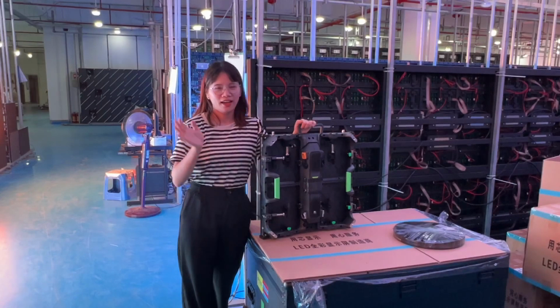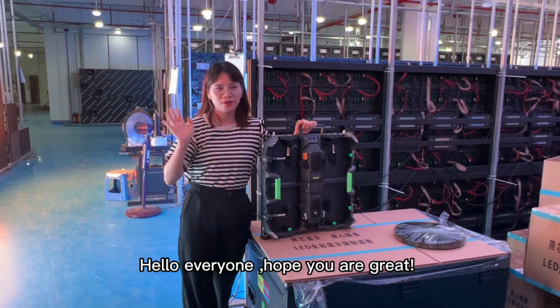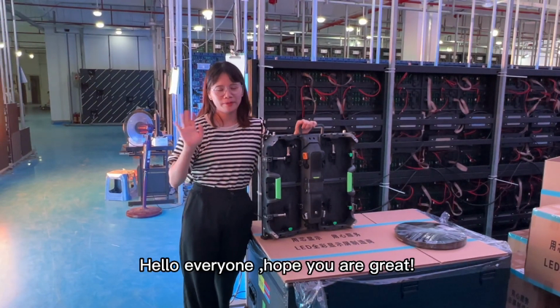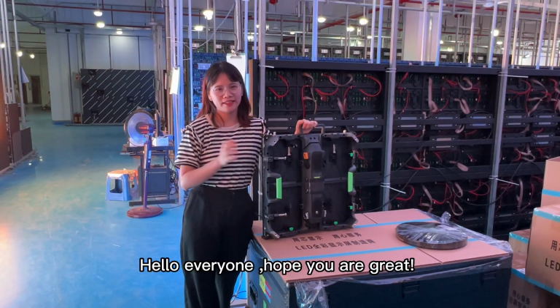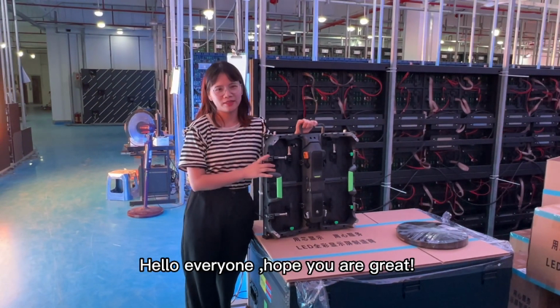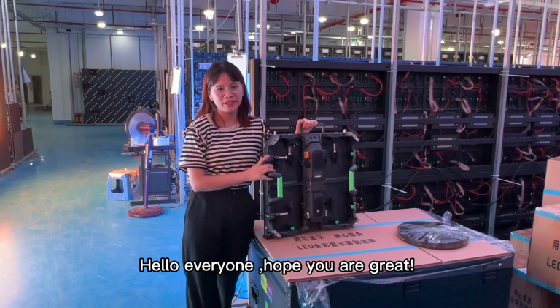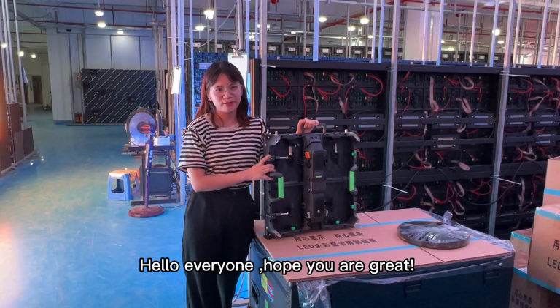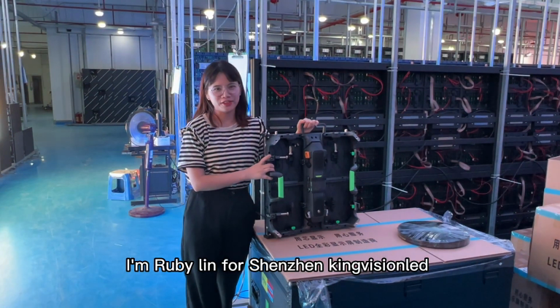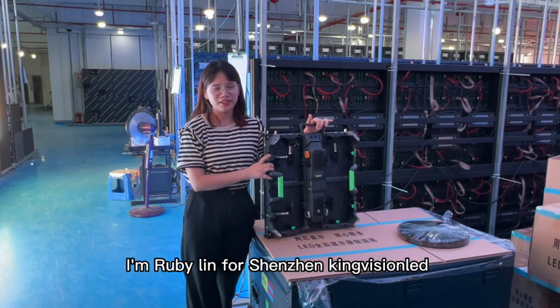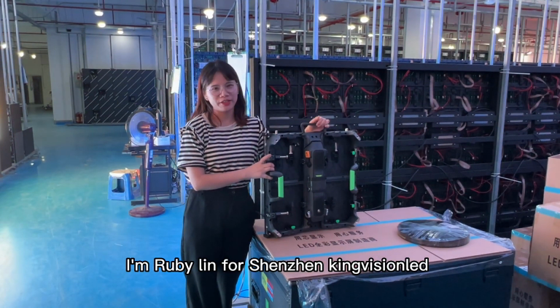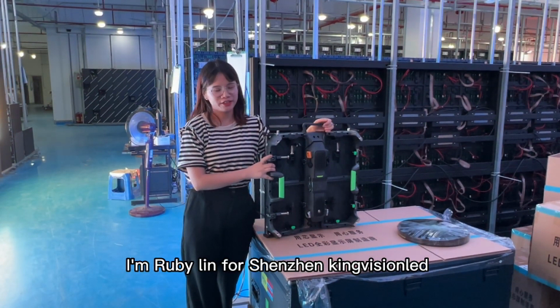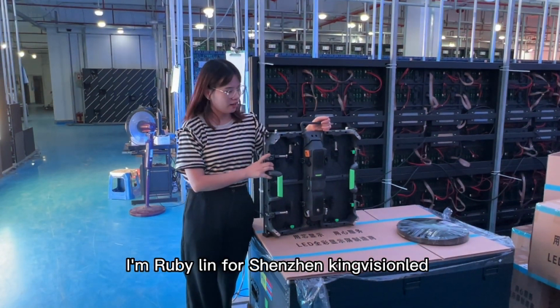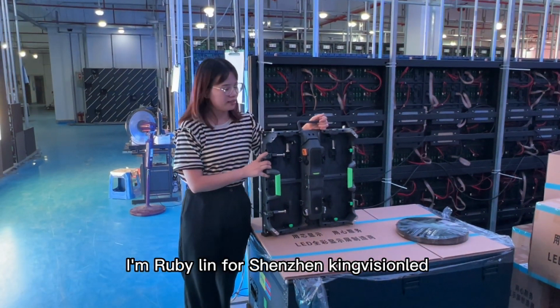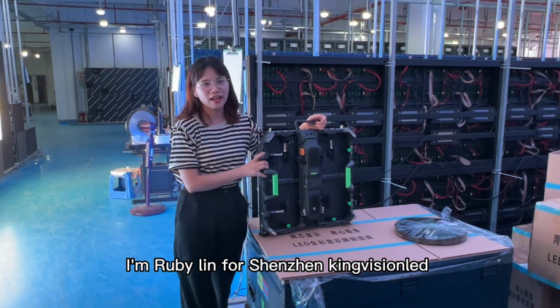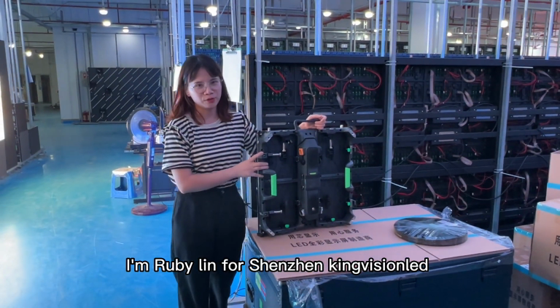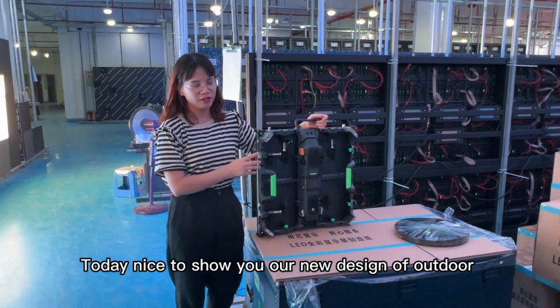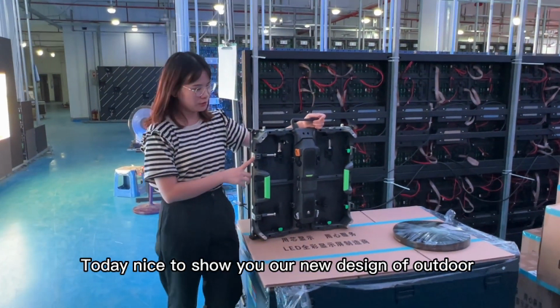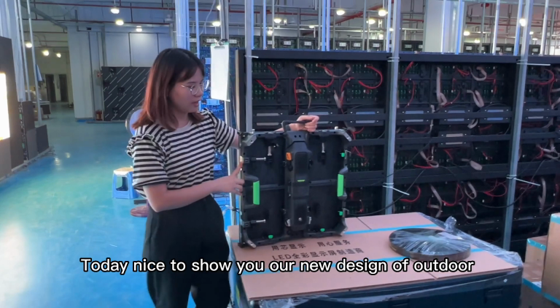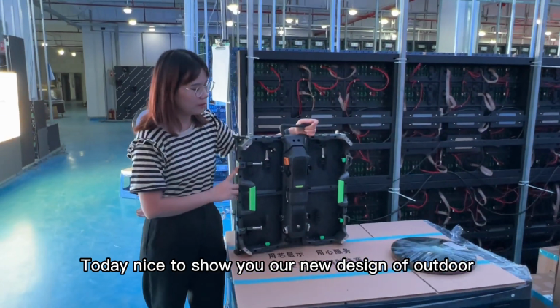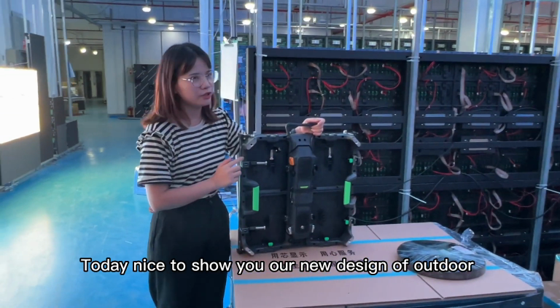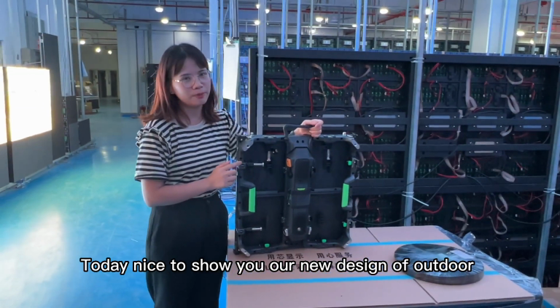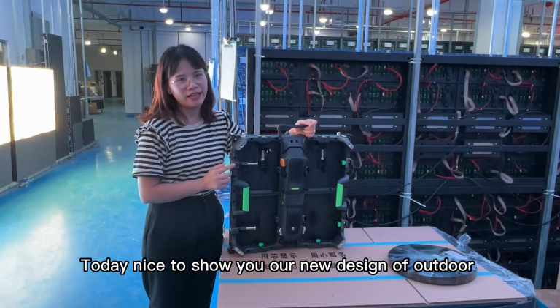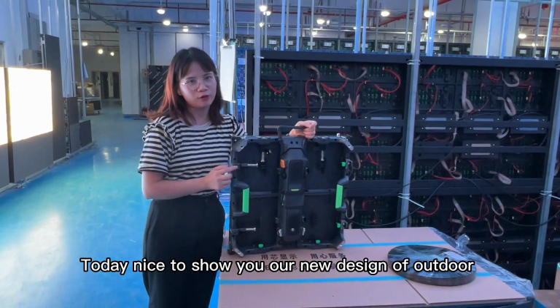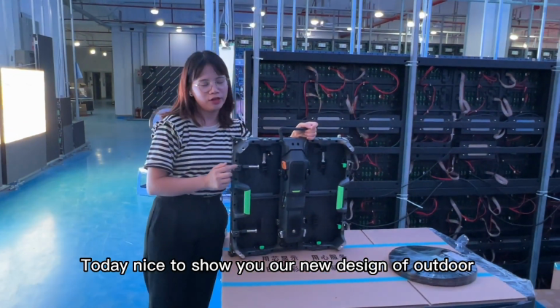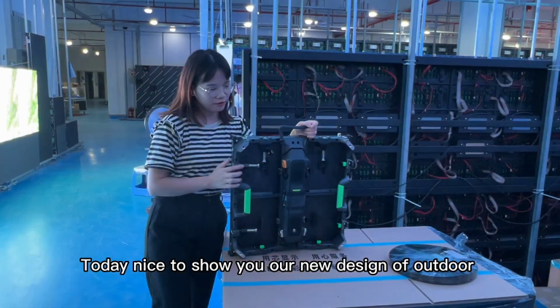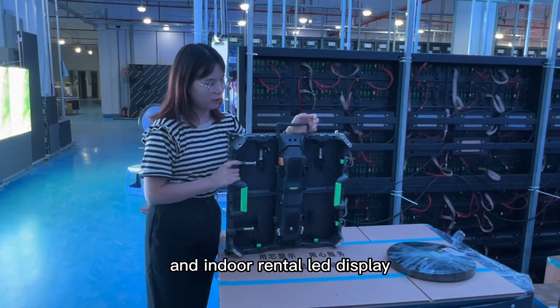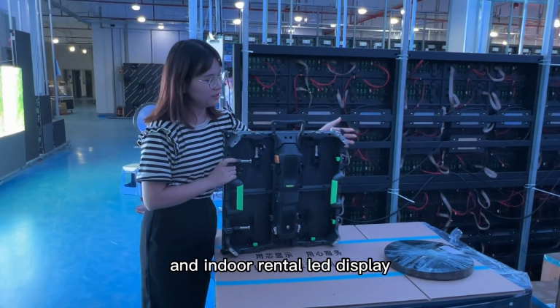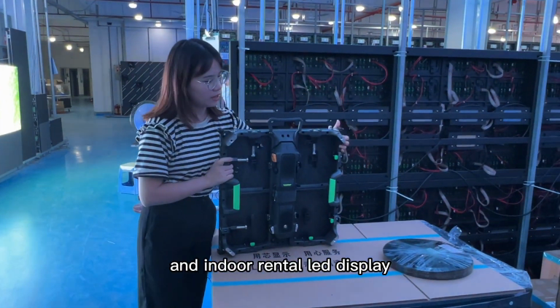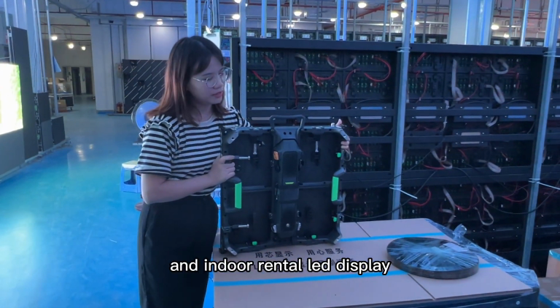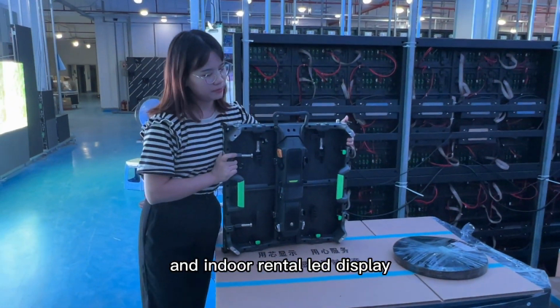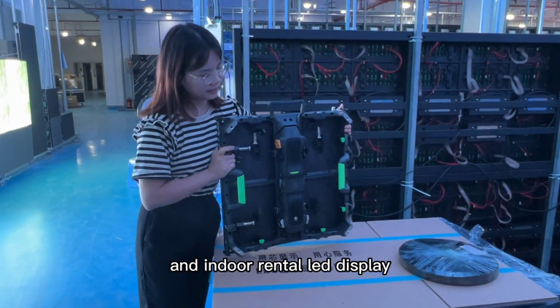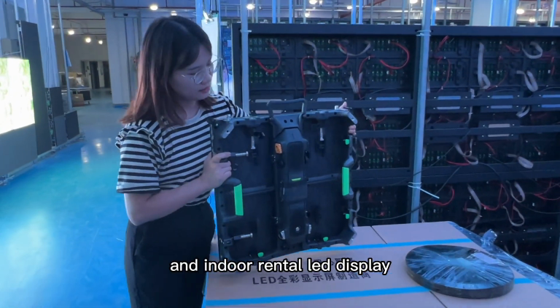Hello everyone, hope you are great. I am Ruby Lin for Shenzhen King Nation. Today, nice to show you our new design of the outdoor and indoor rental LED displays.